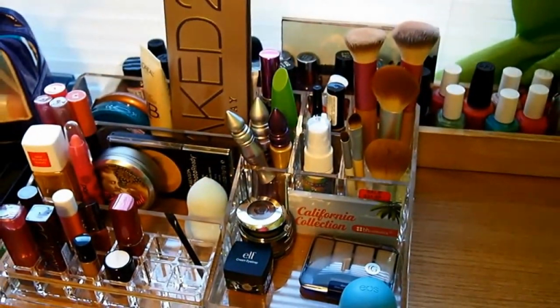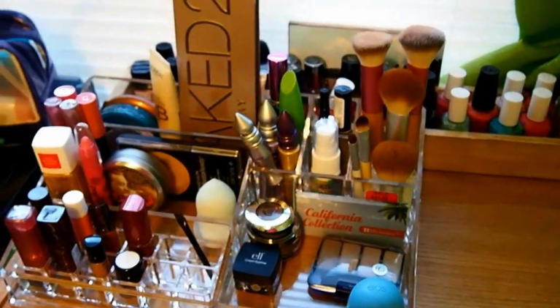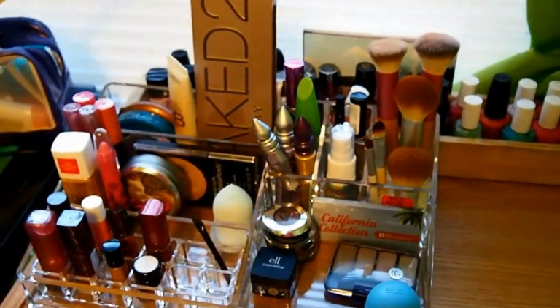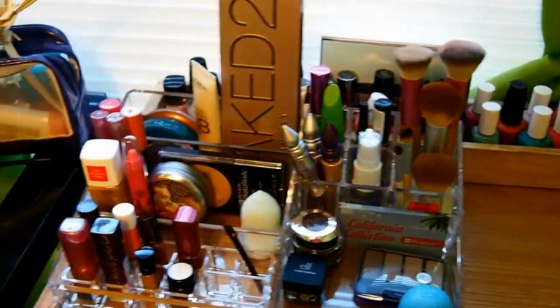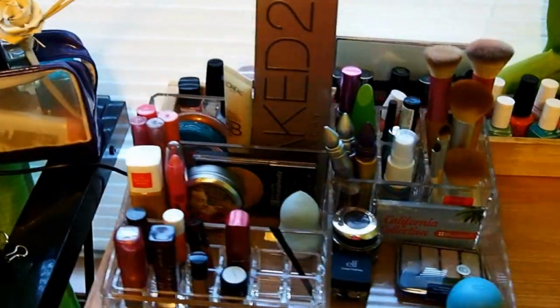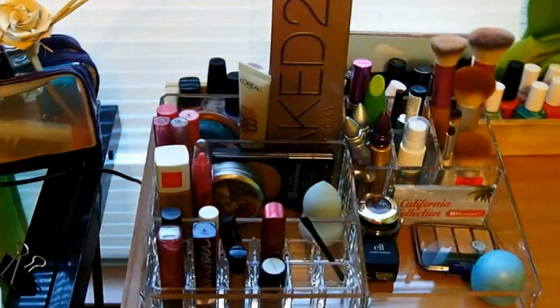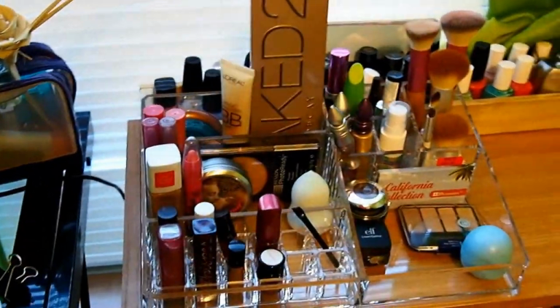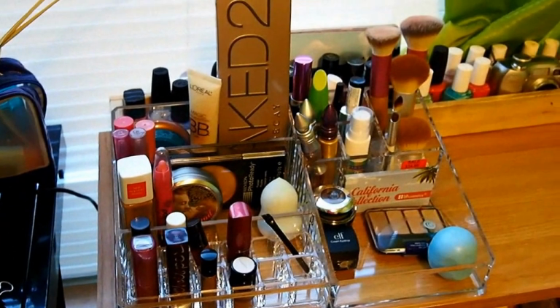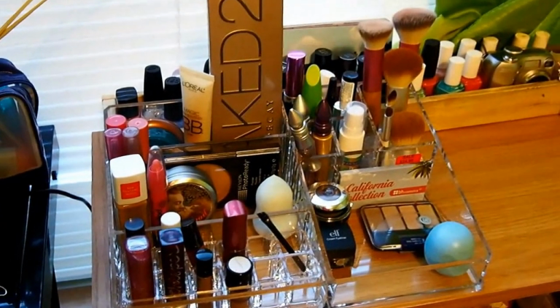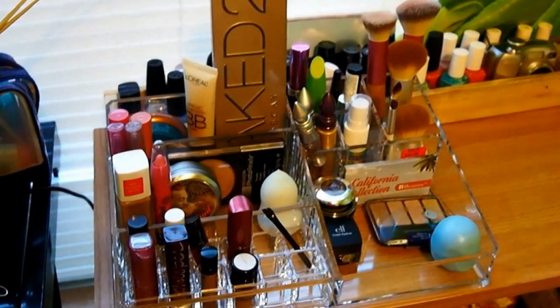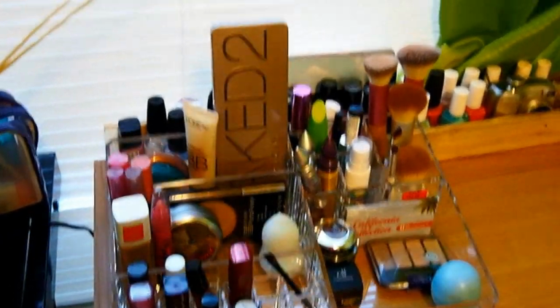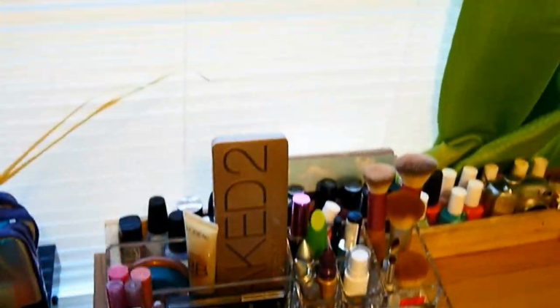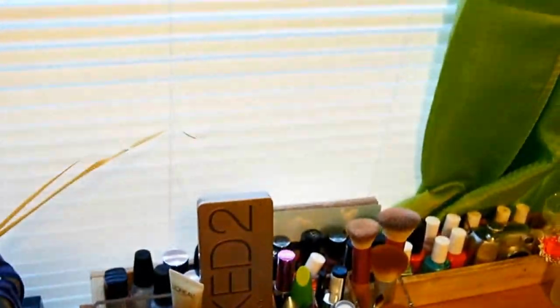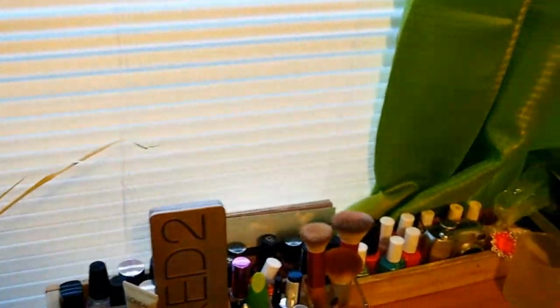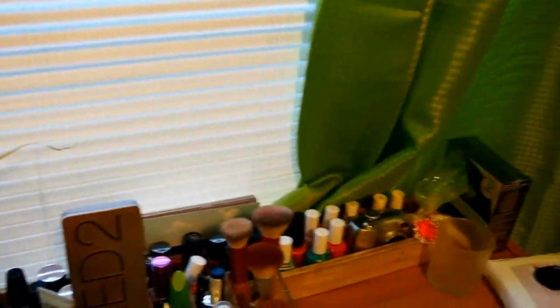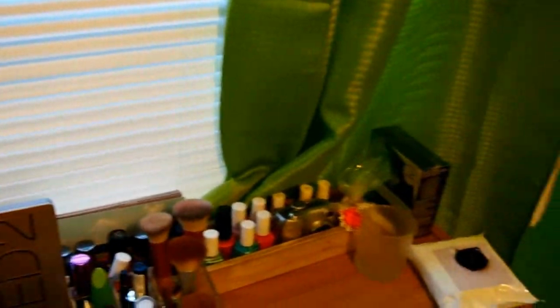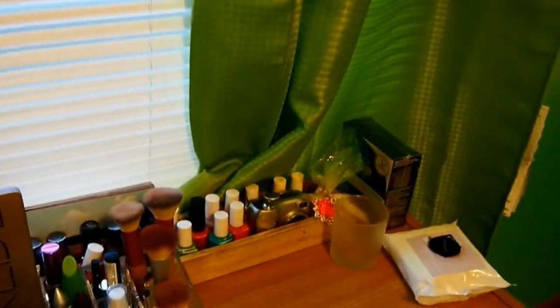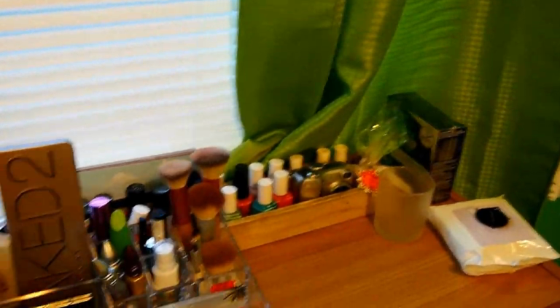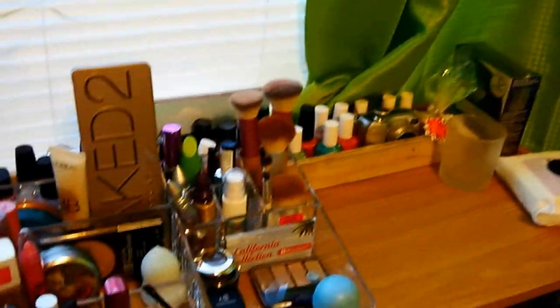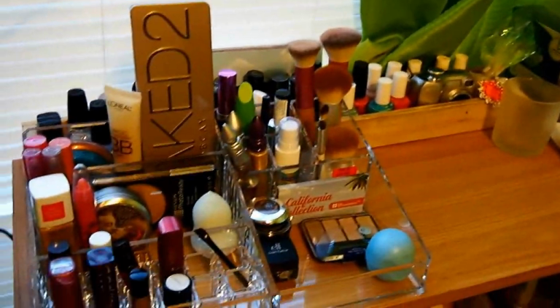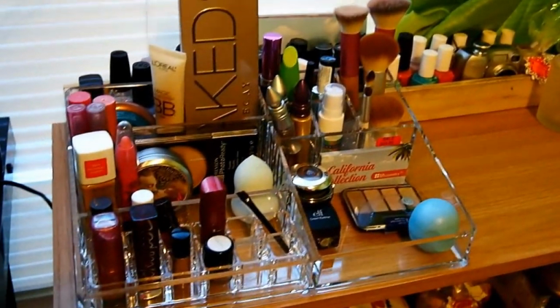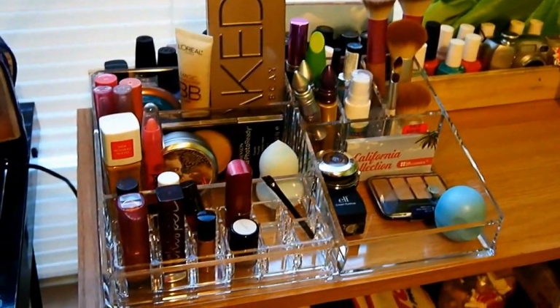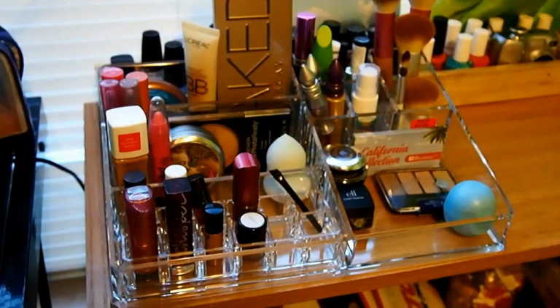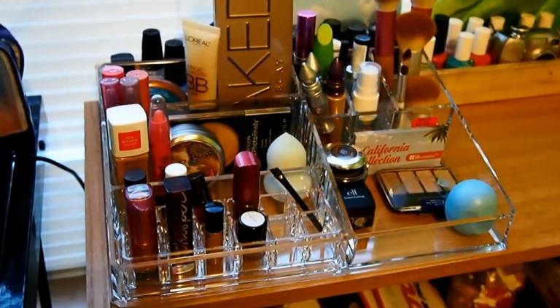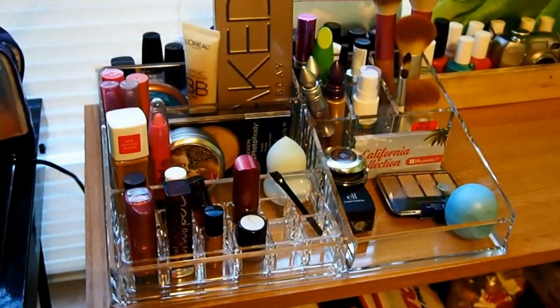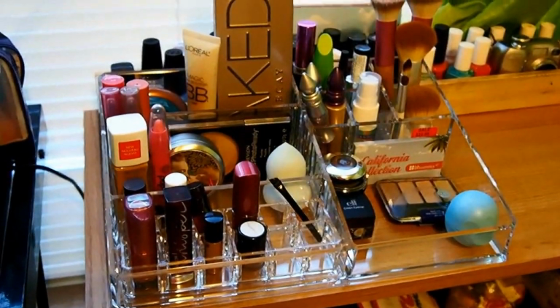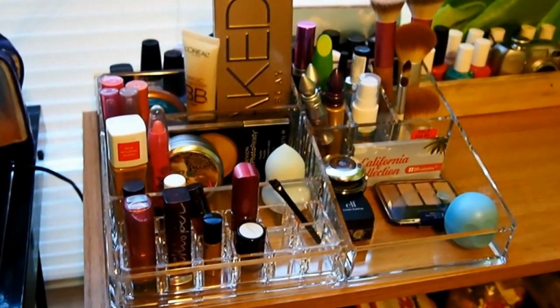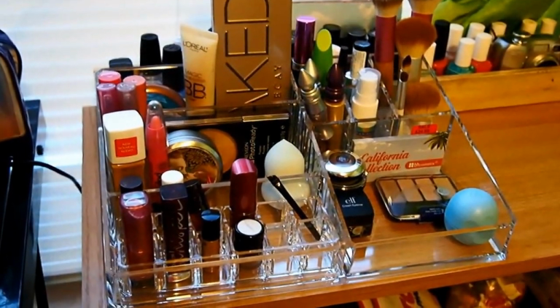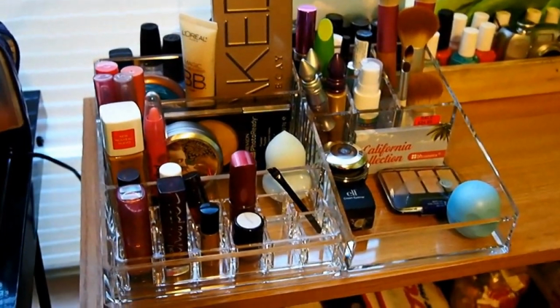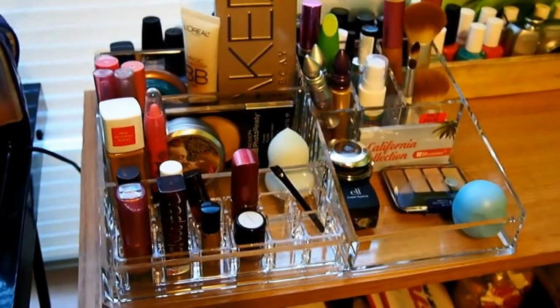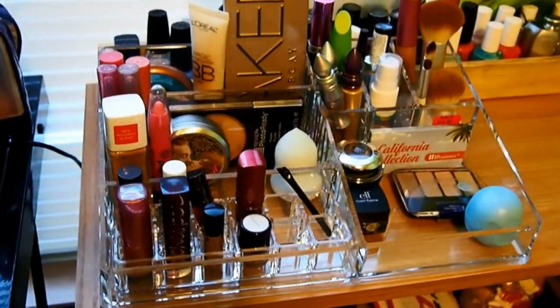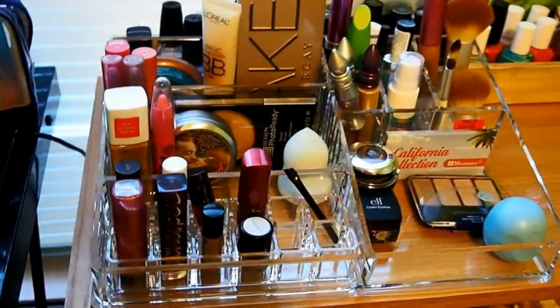If I do end up changing anything I will let you guys know. Just back there is my nail polish collection. I hope you guys liked the video — goodbye!